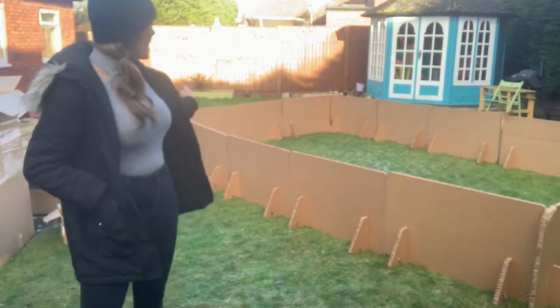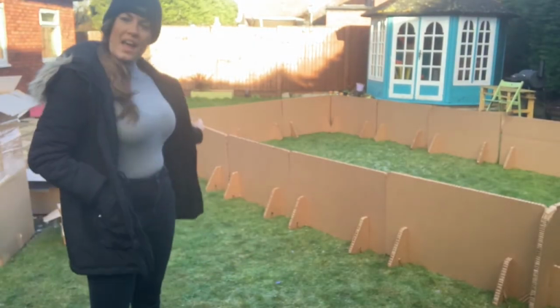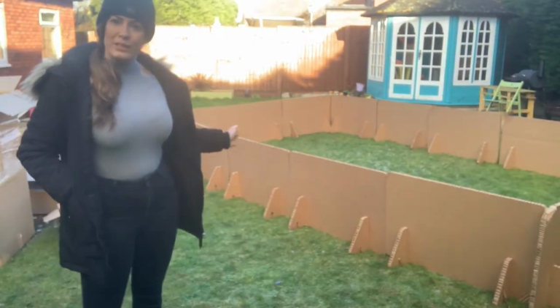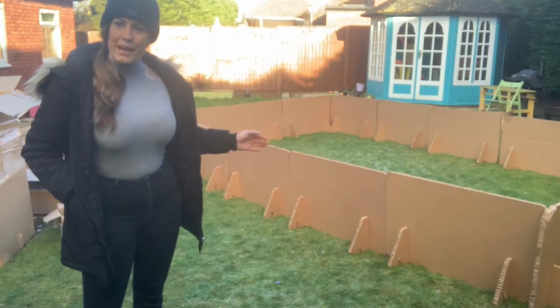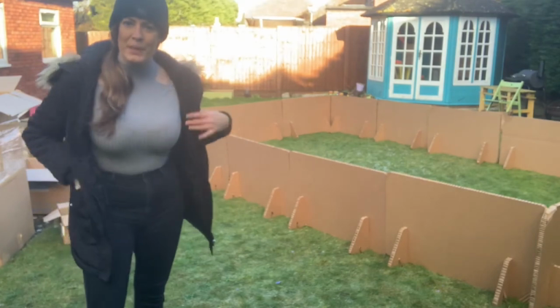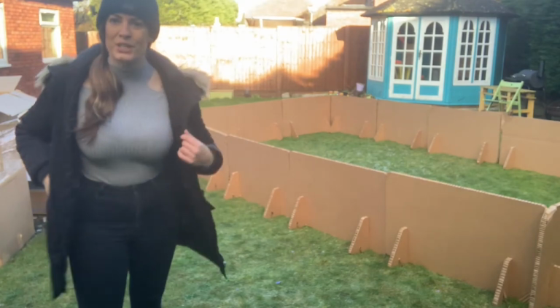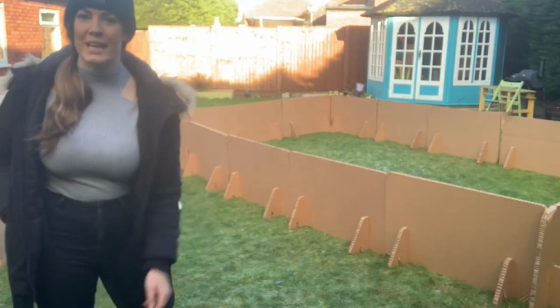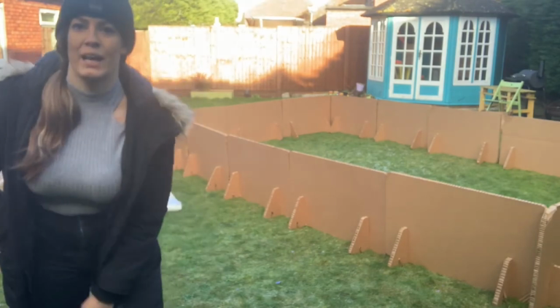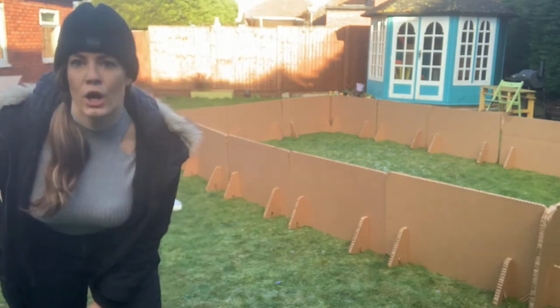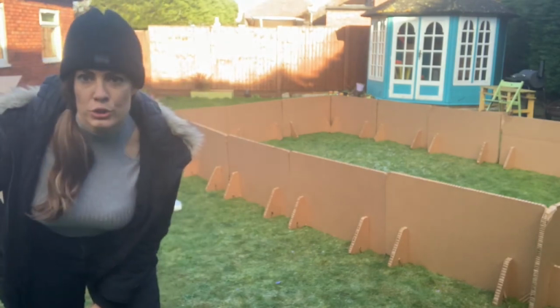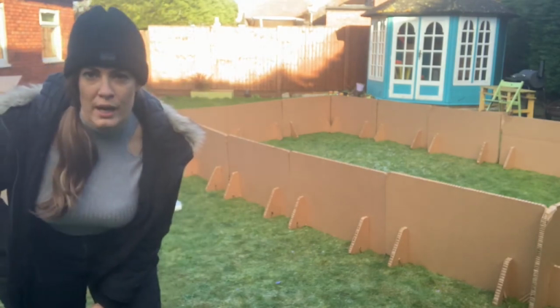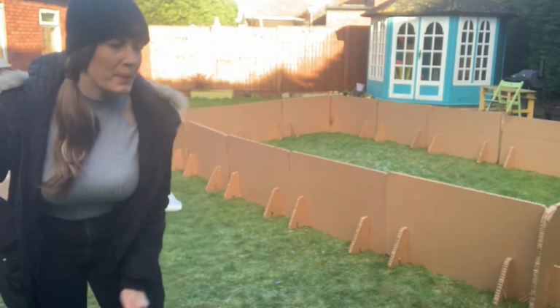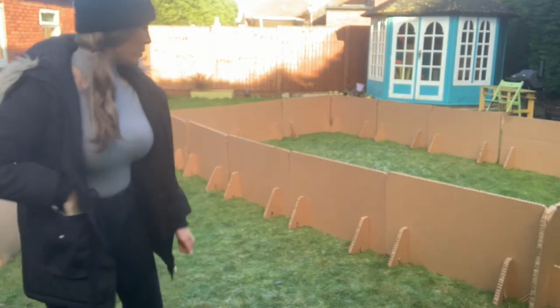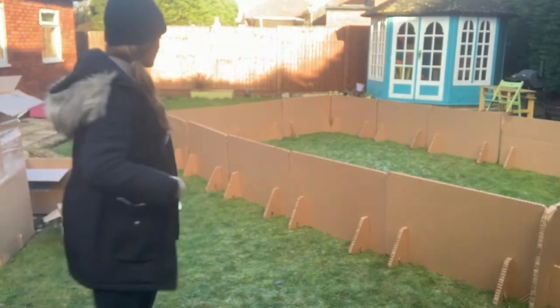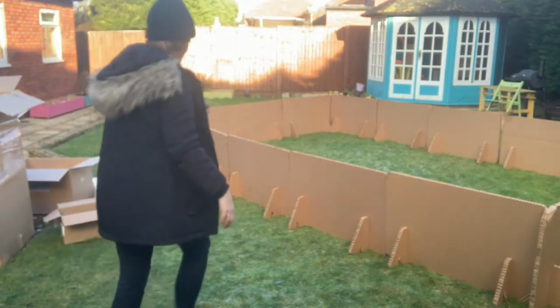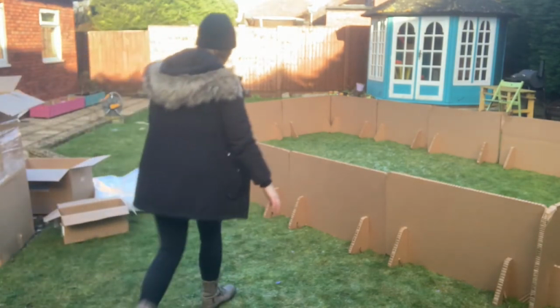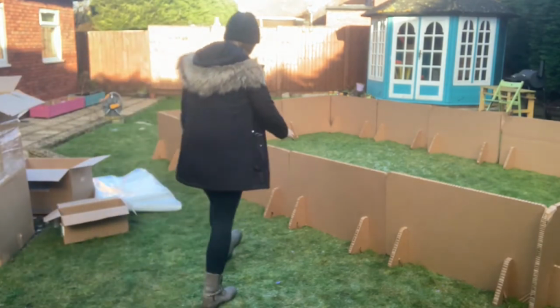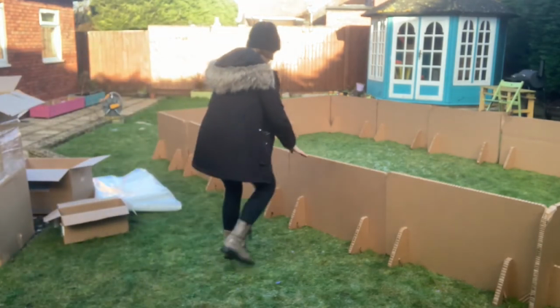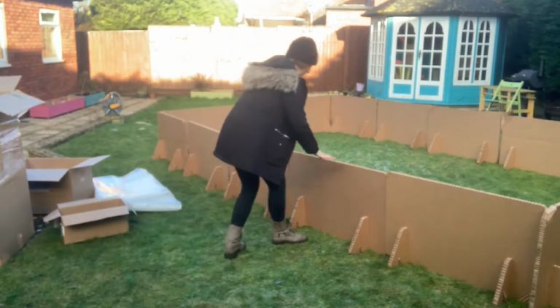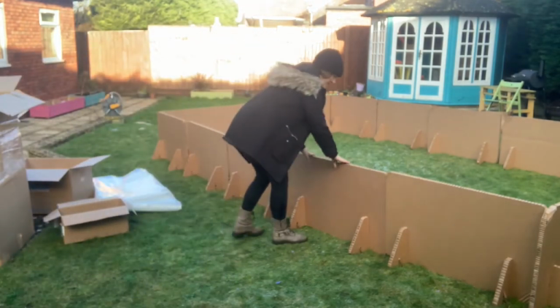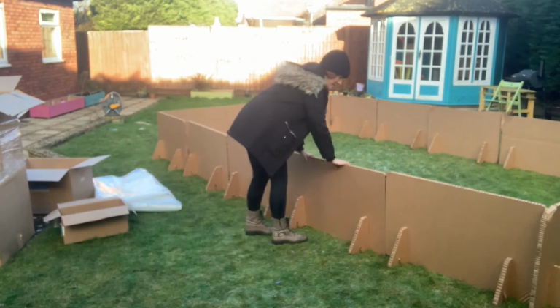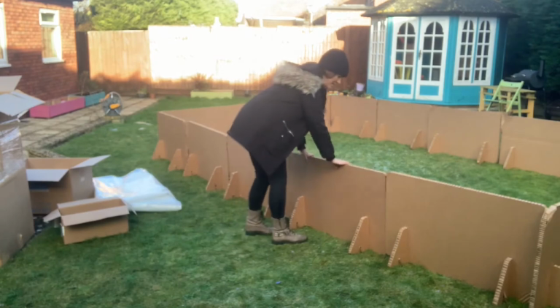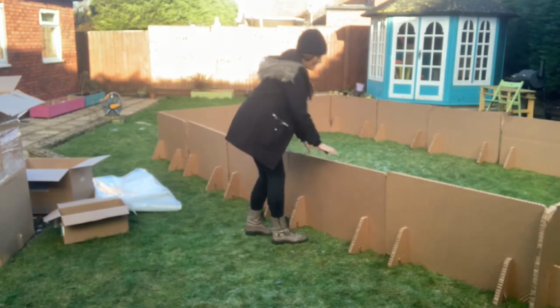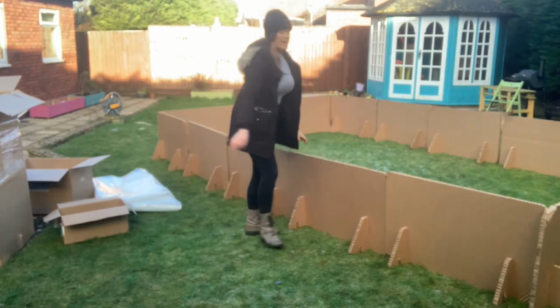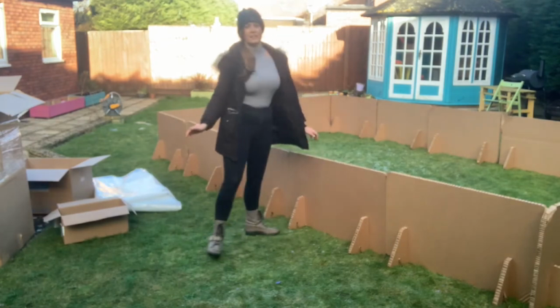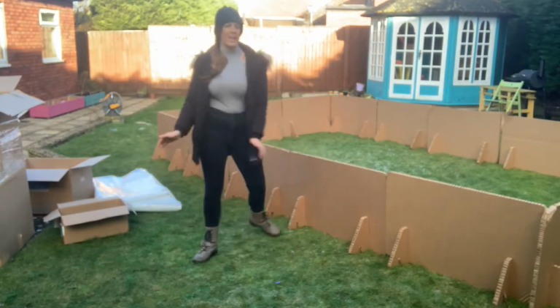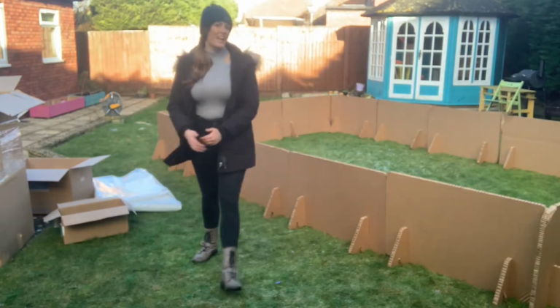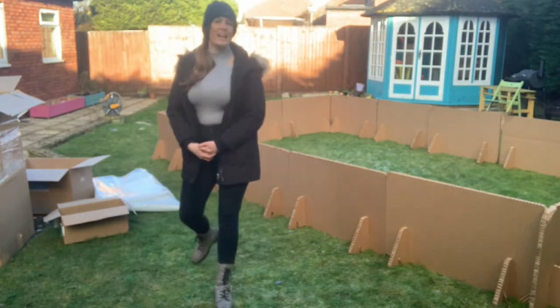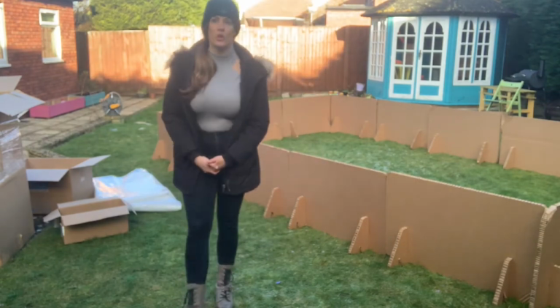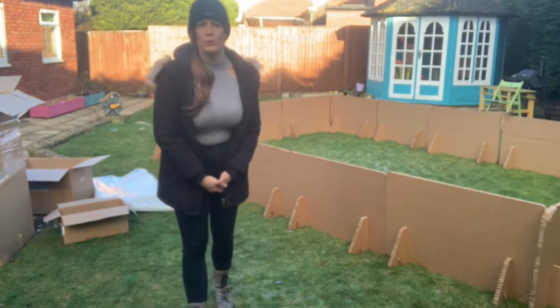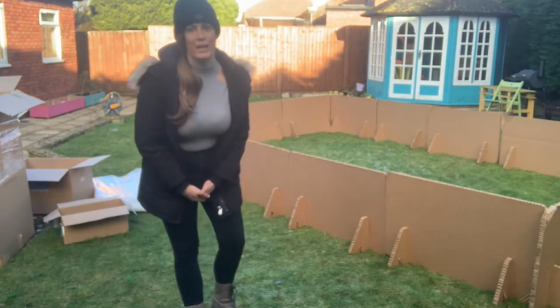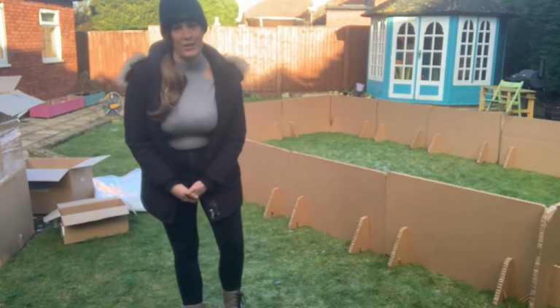So, everything's set up, as you can see. It's all tight from the way around. Now, you've just got to put your rink liner in.